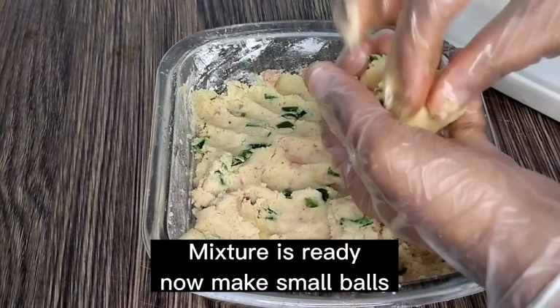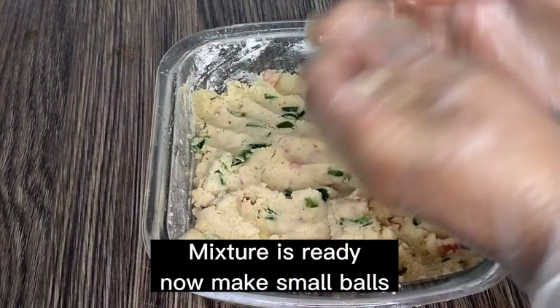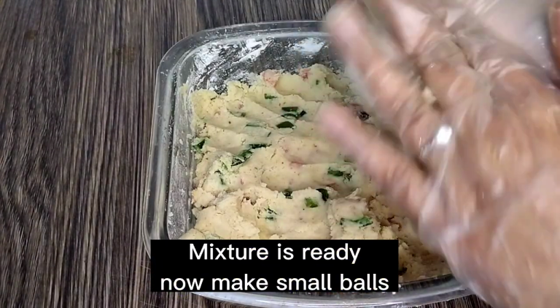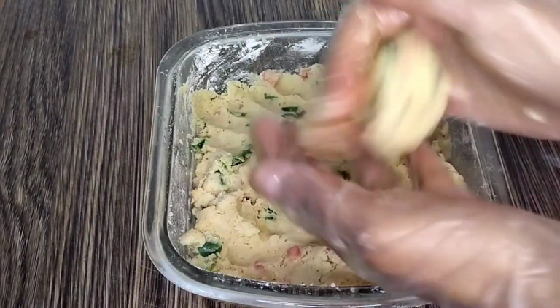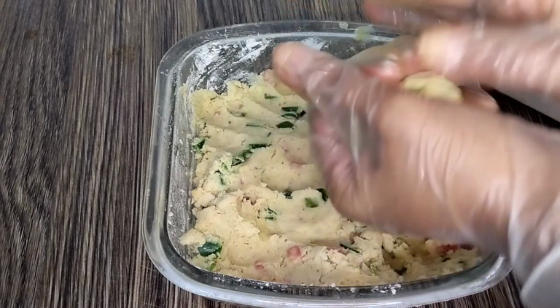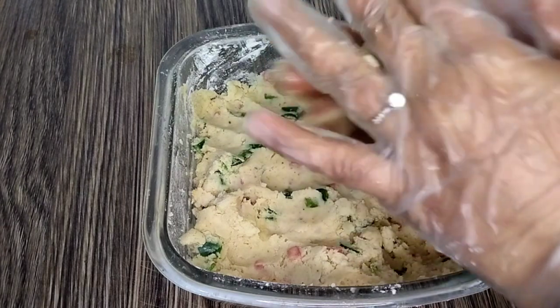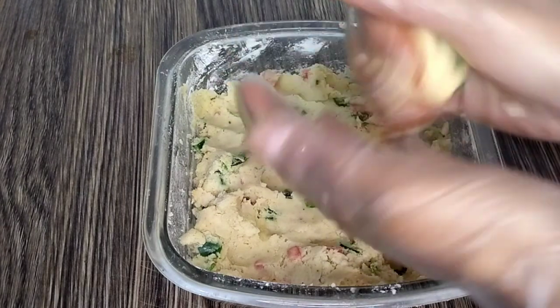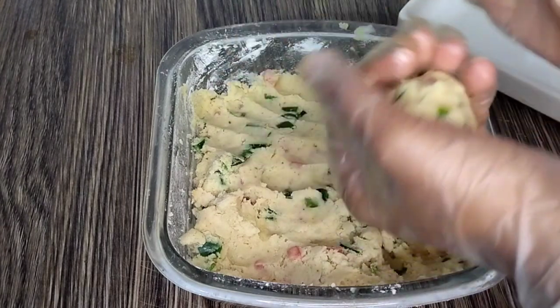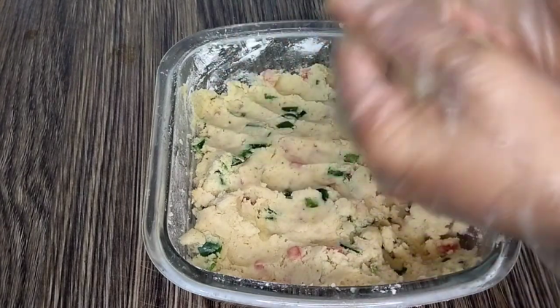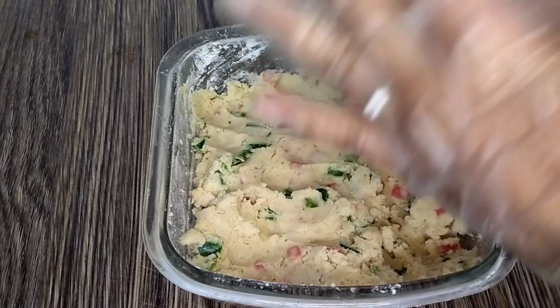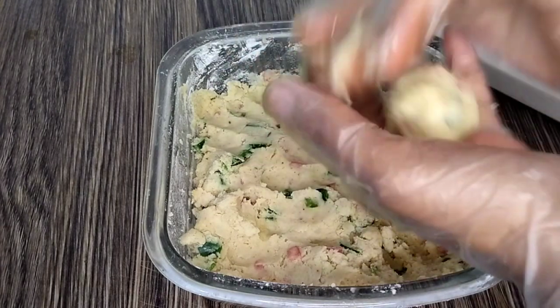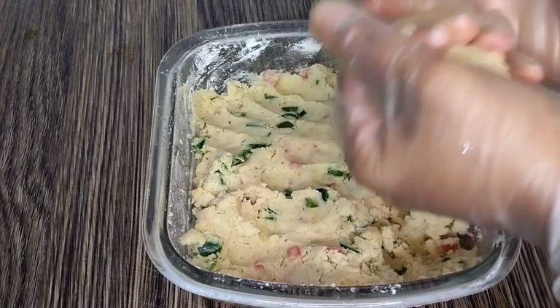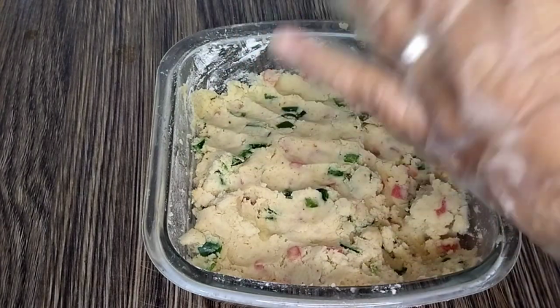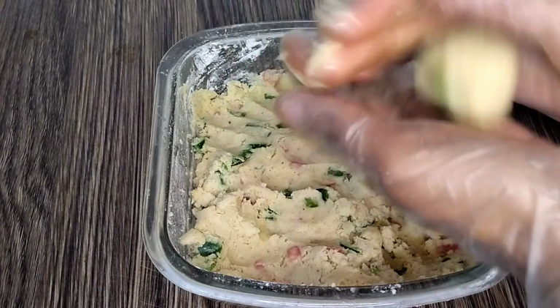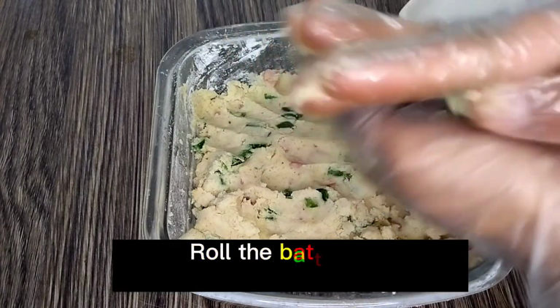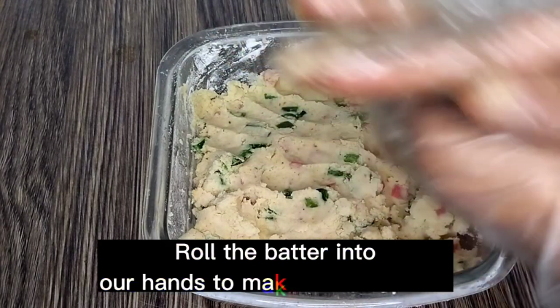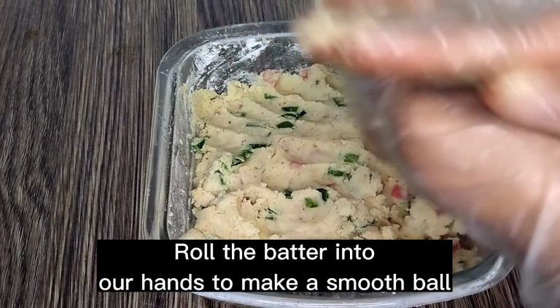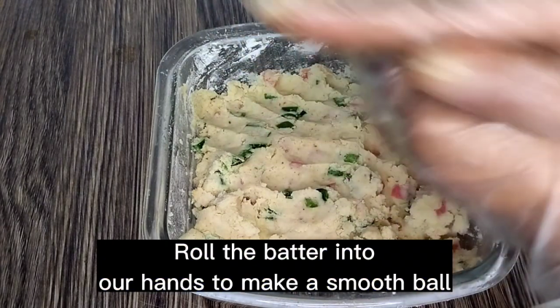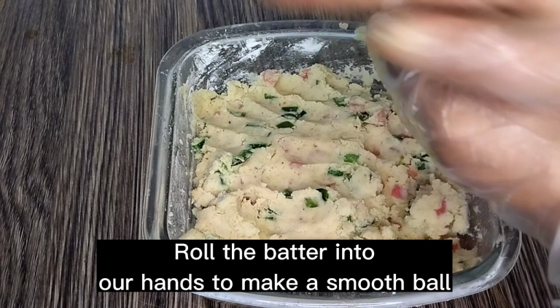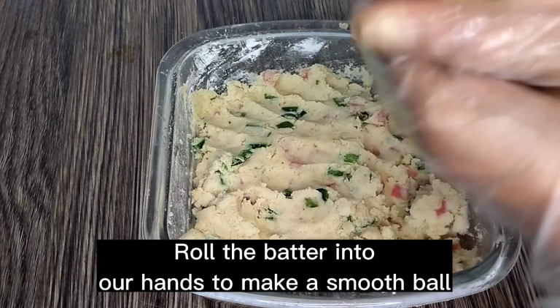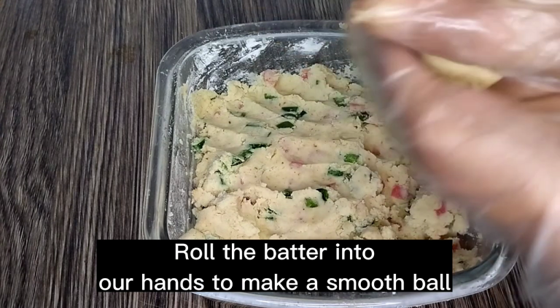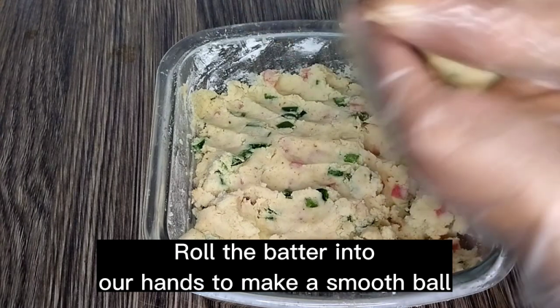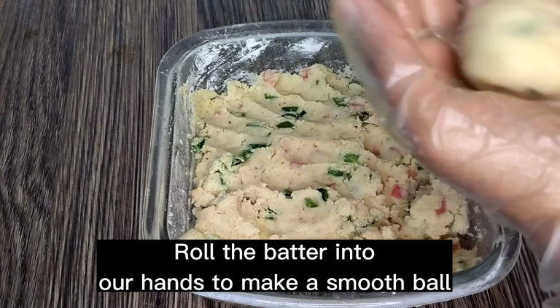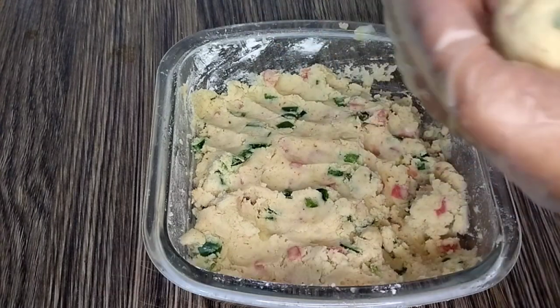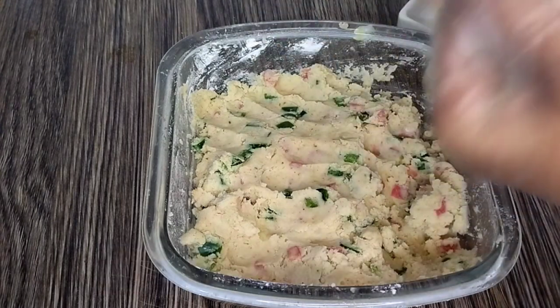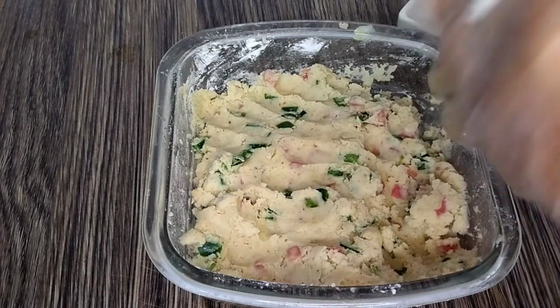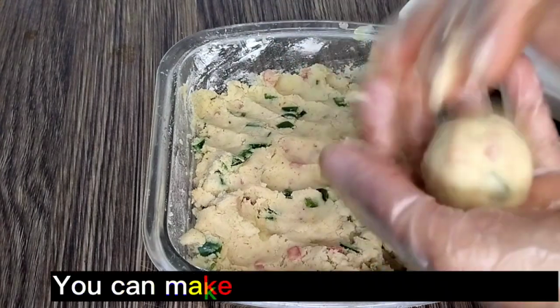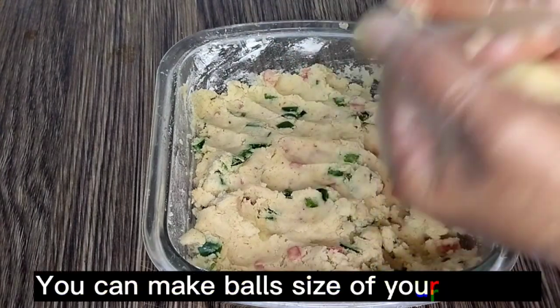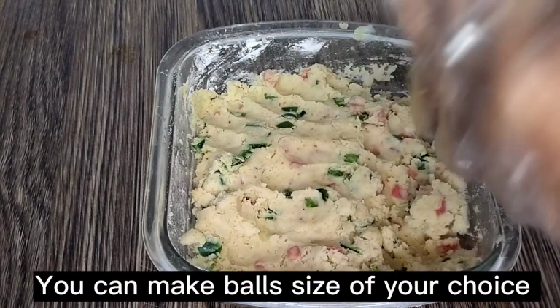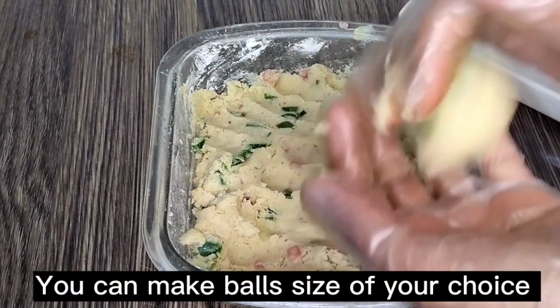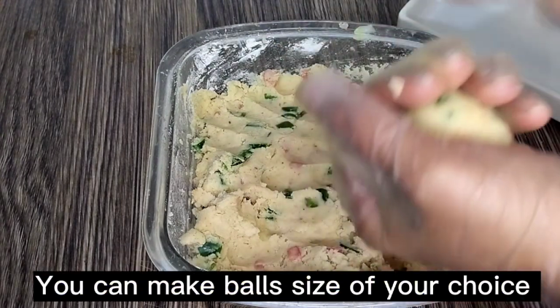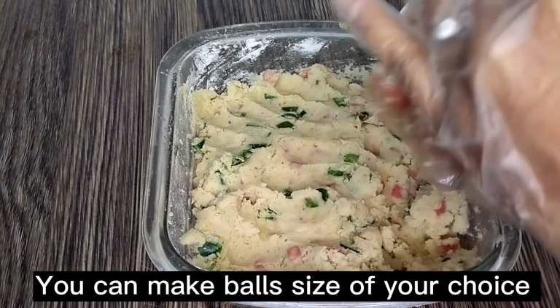Now make small balls. Roll the batter using your hands to make smooth balls. You can make balls of your choice of size.